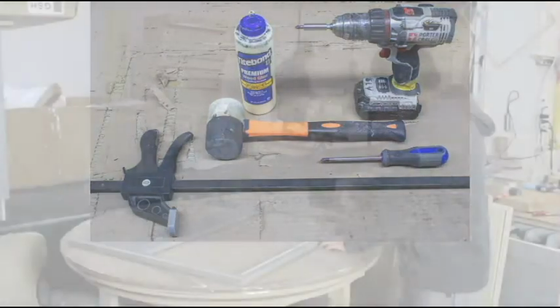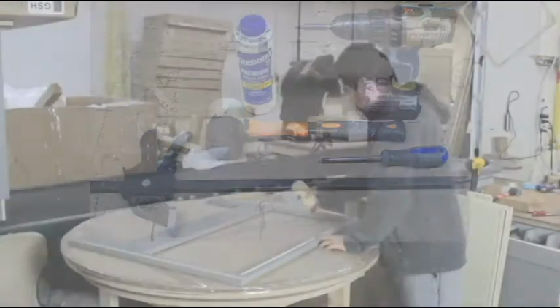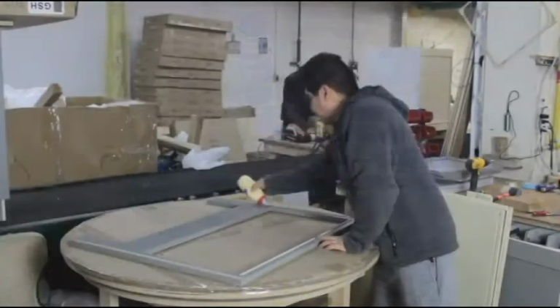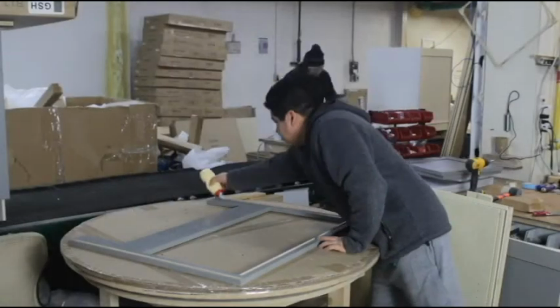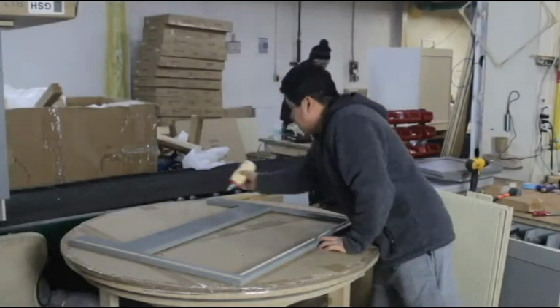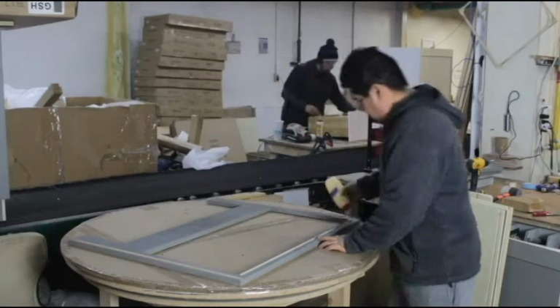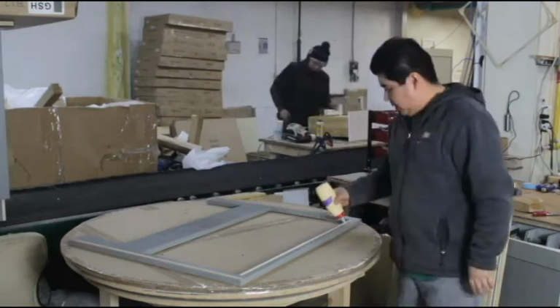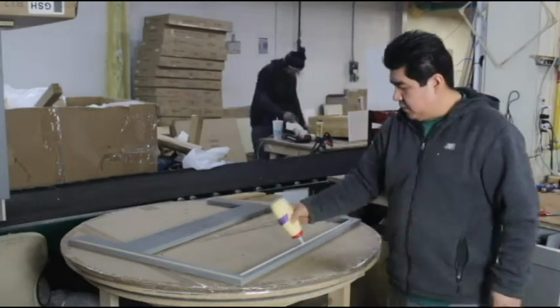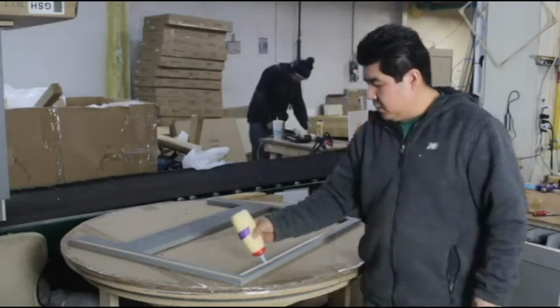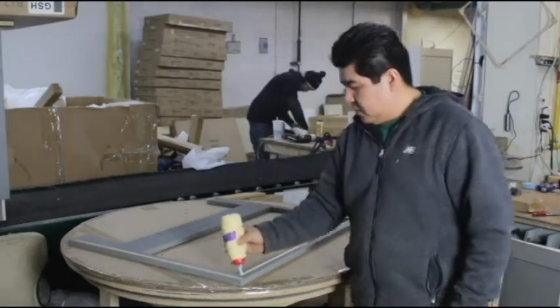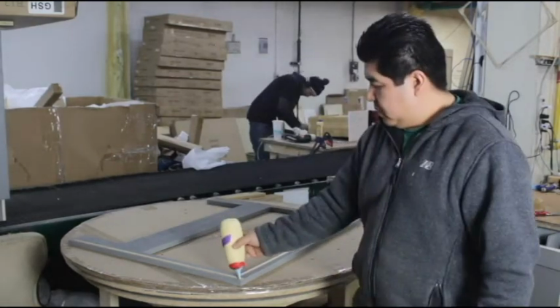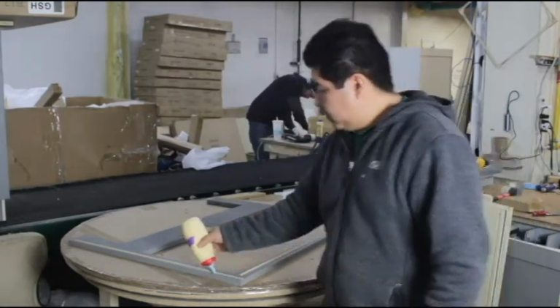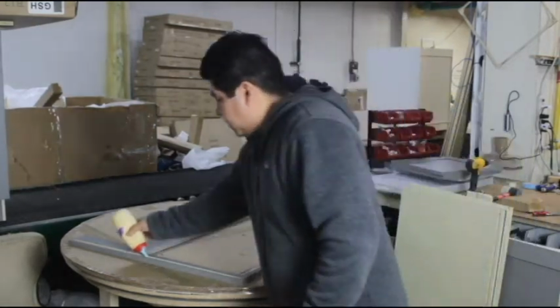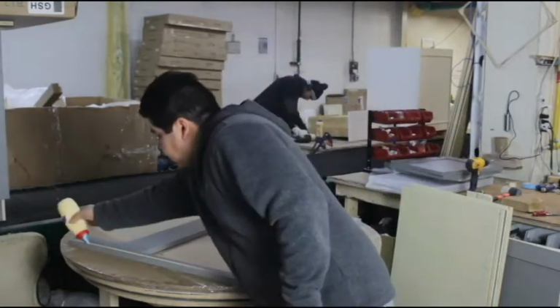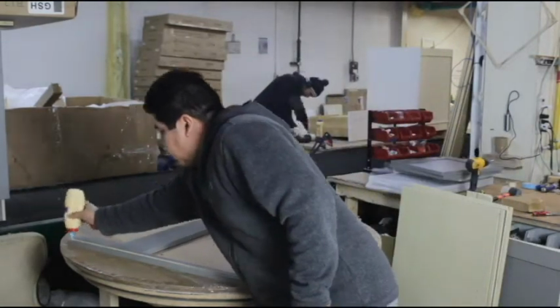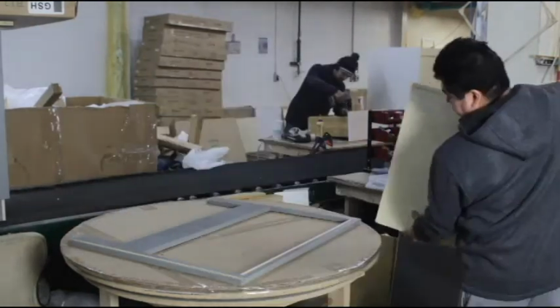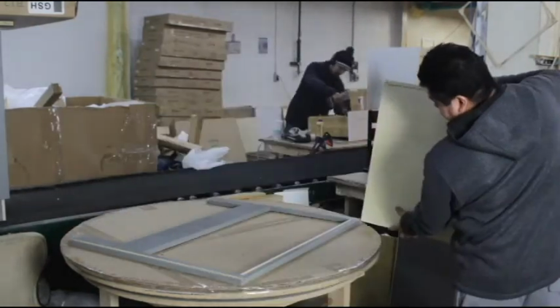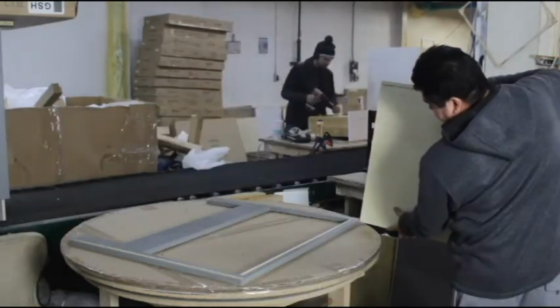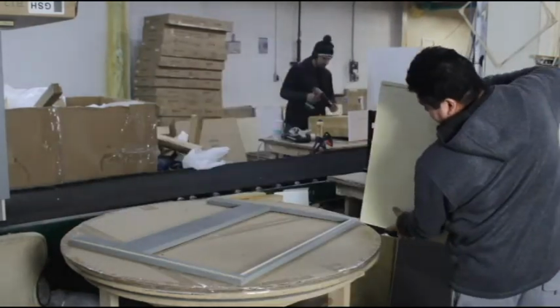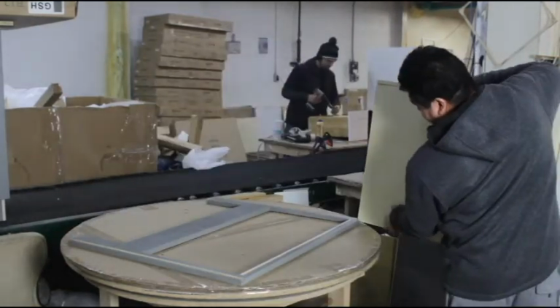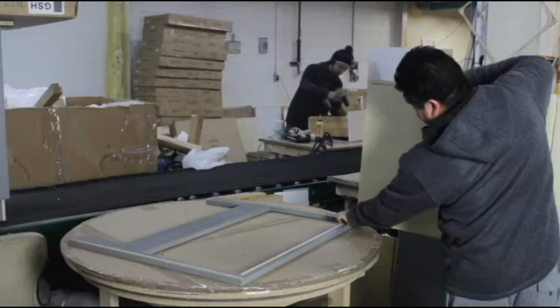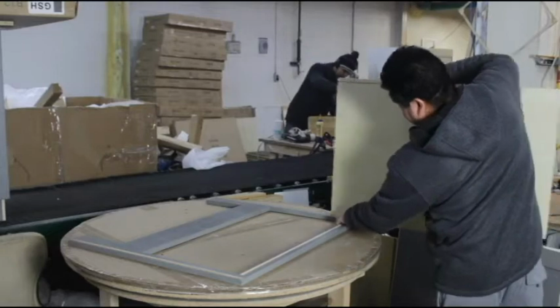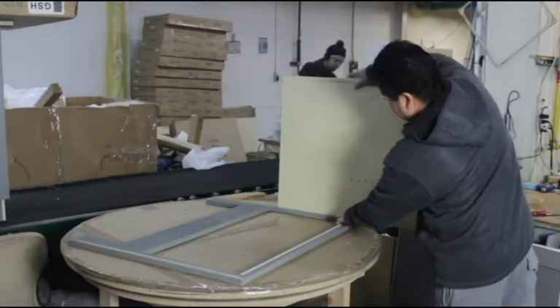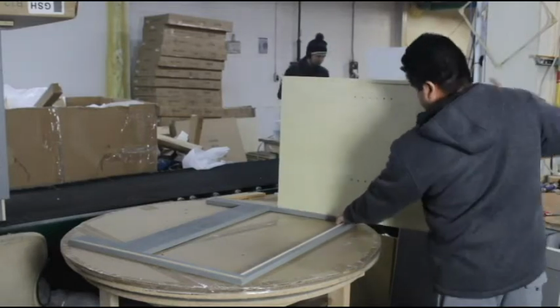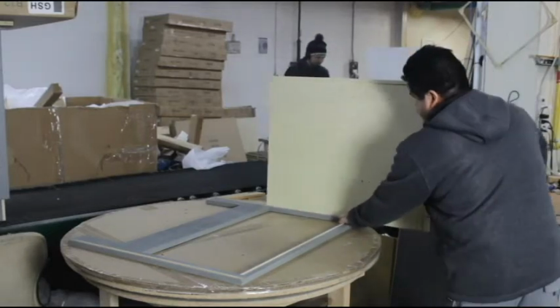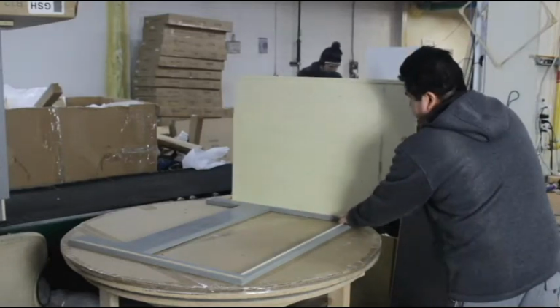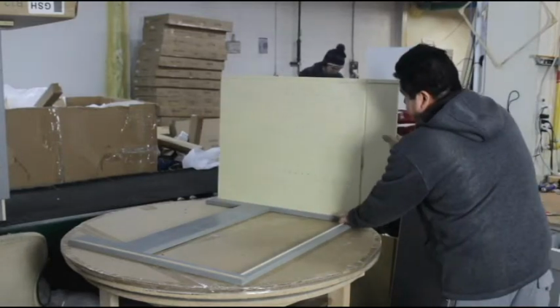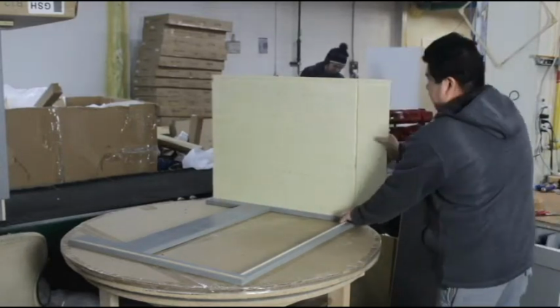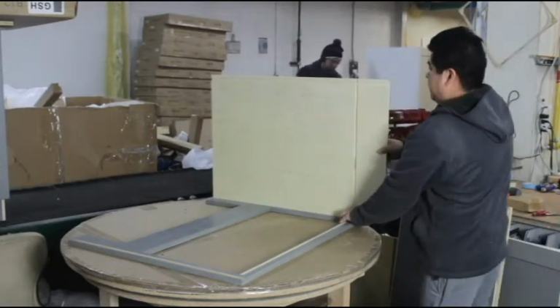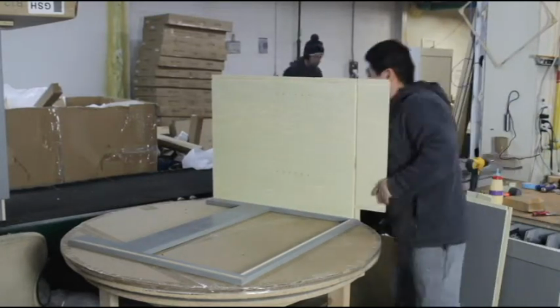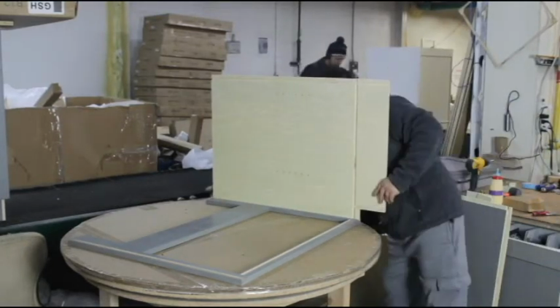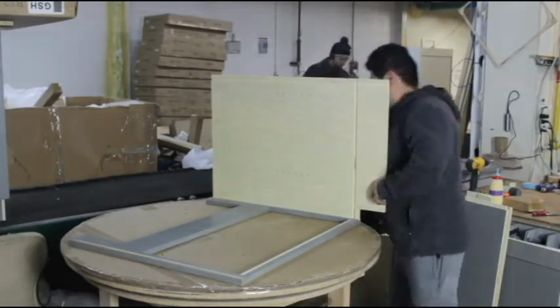Start out with the face frame down and apply a bead of glue into the dovetail groove. Slide the left and right cabinet walls into the vertical grooves. Don't forget to wipe away any excess glue.